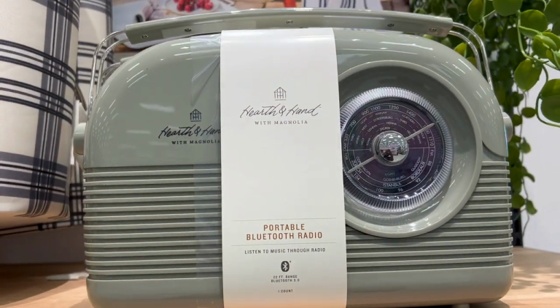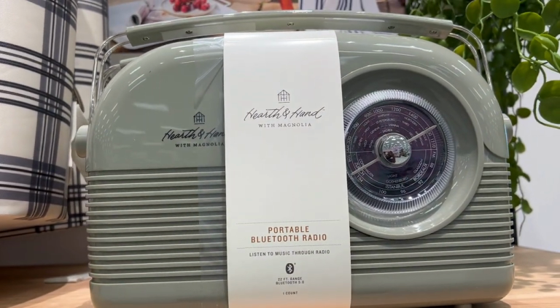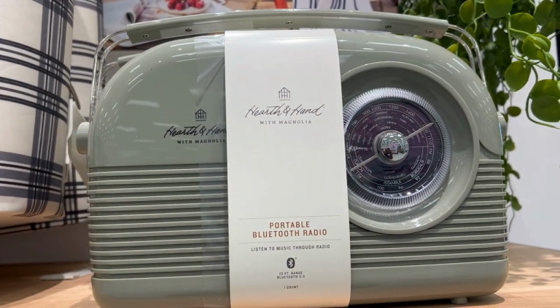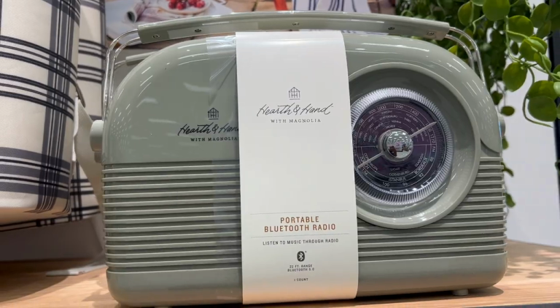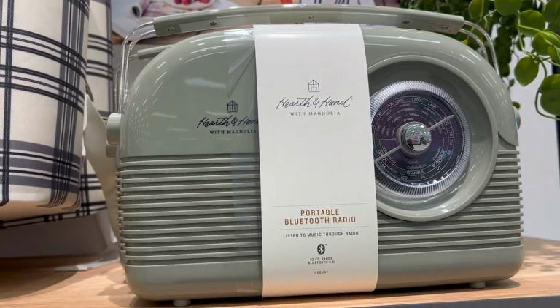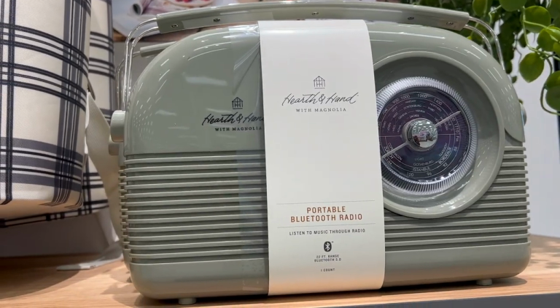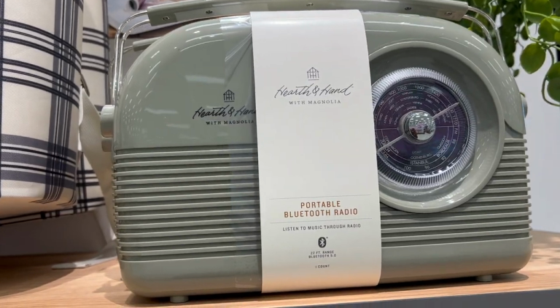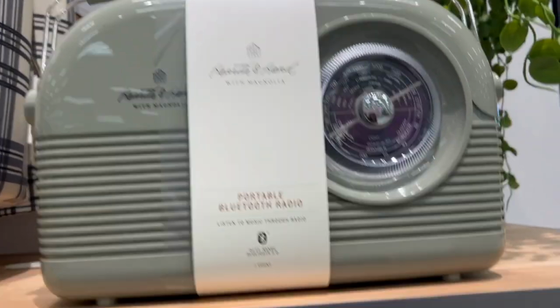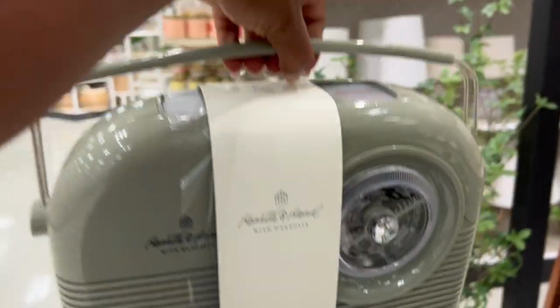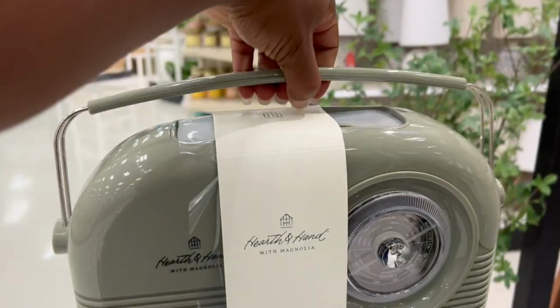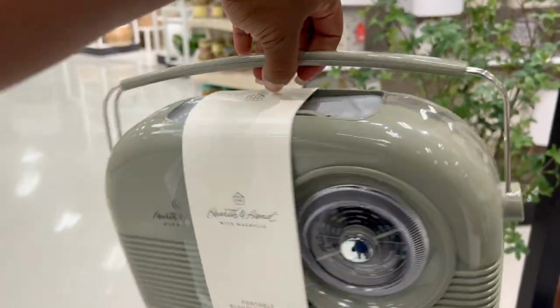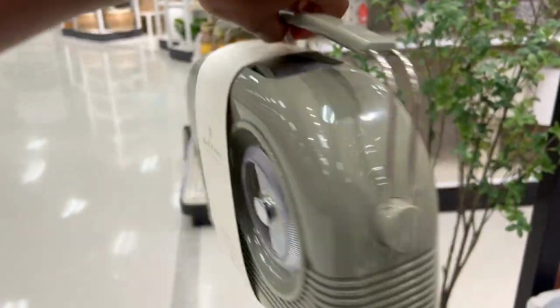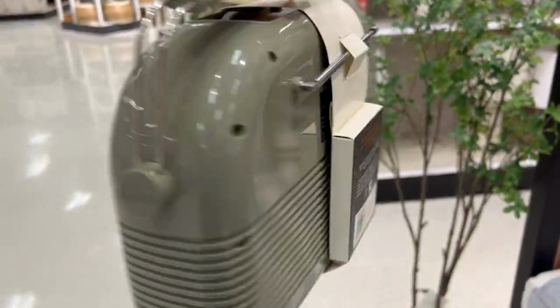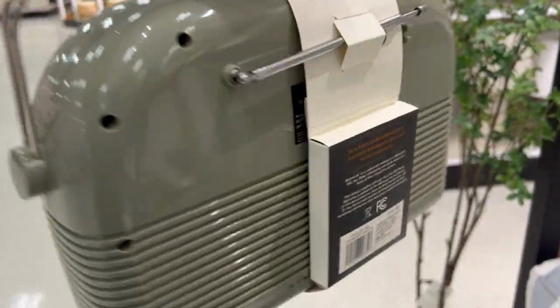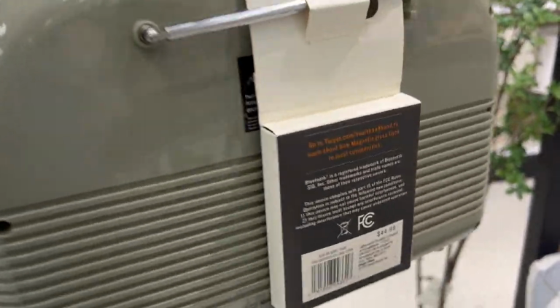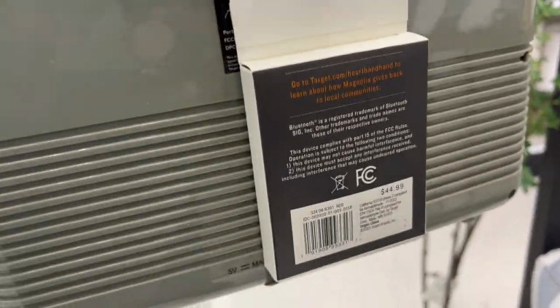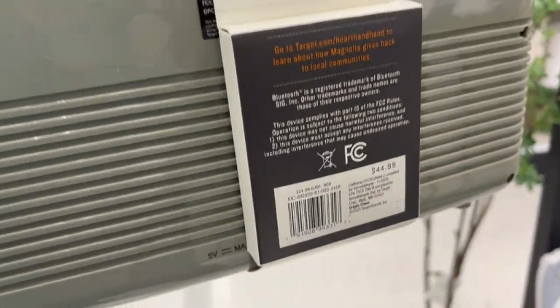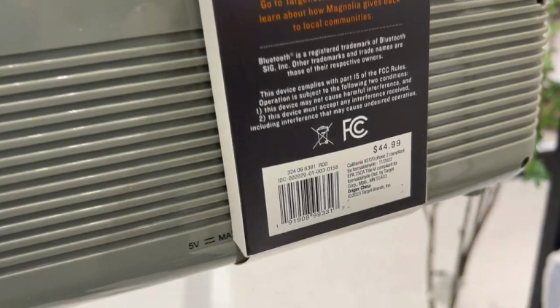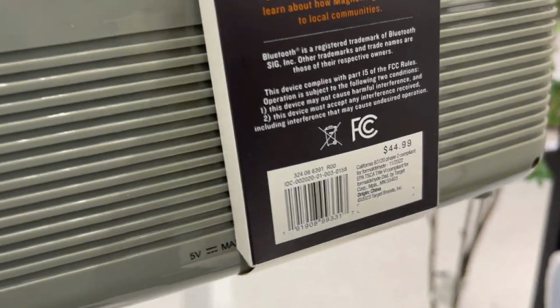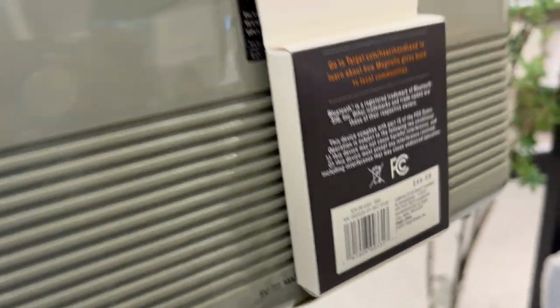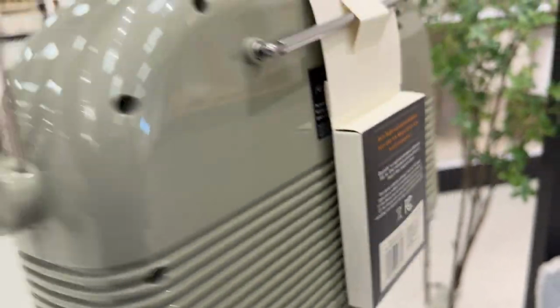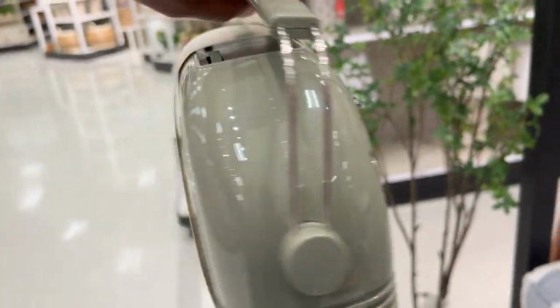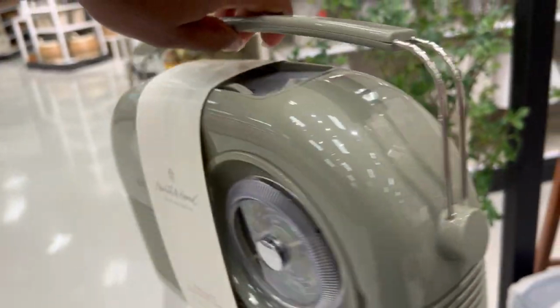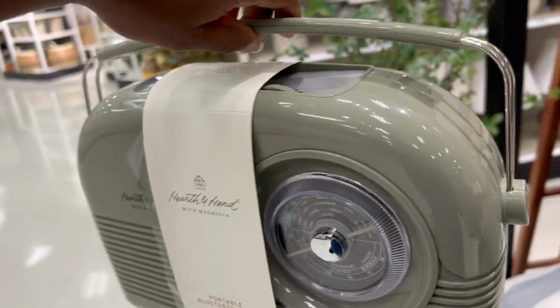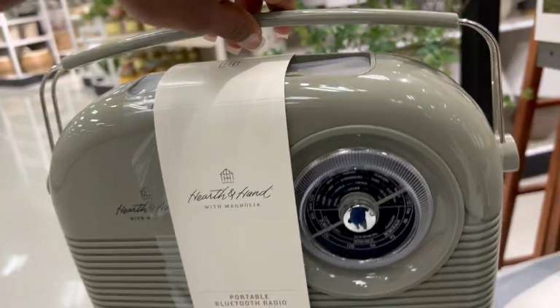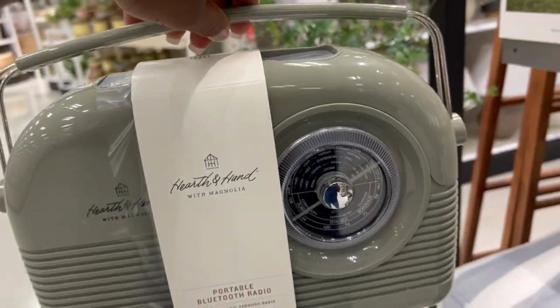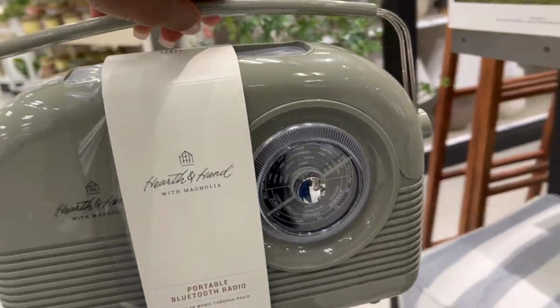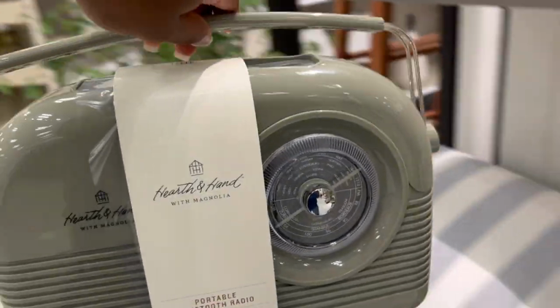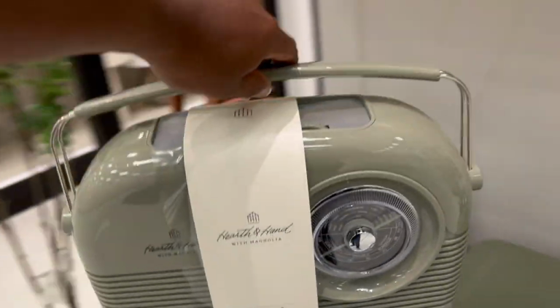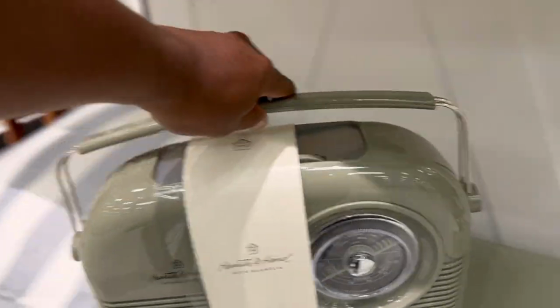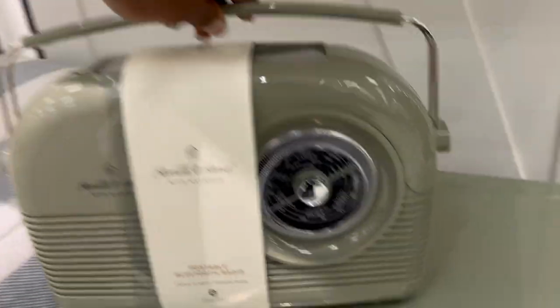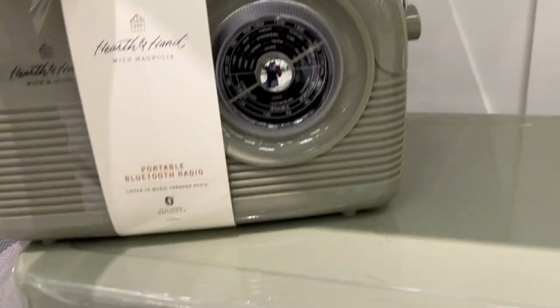Here's that beautiful radio I was telling you about. I'm in love with all things that look antique like this, especially when it comes to radio and music — that's just my vibe. This is so pretty and again it goes with that cooler perfectly.